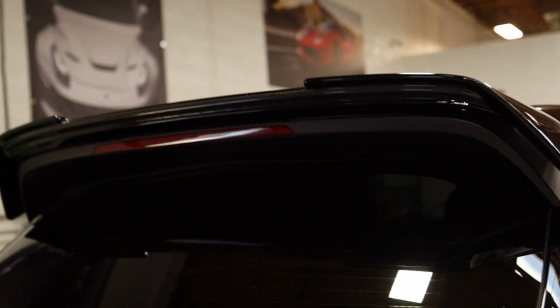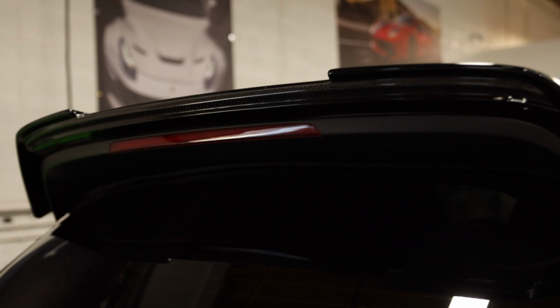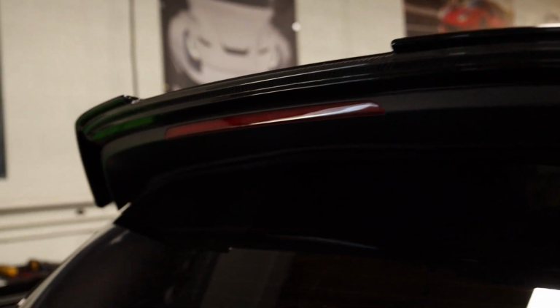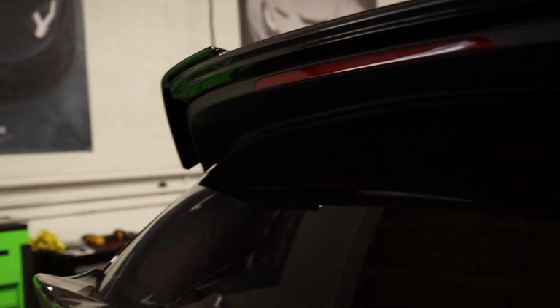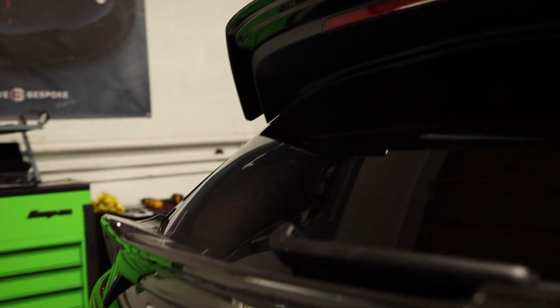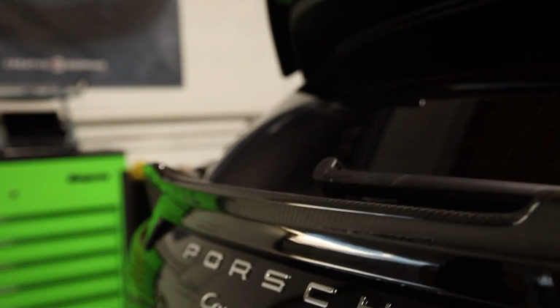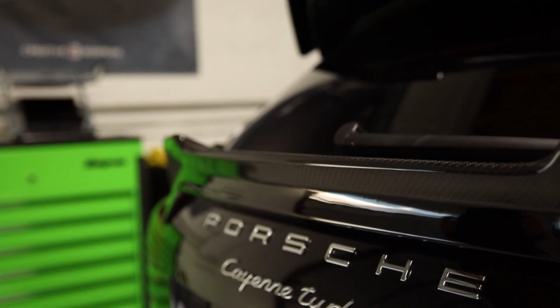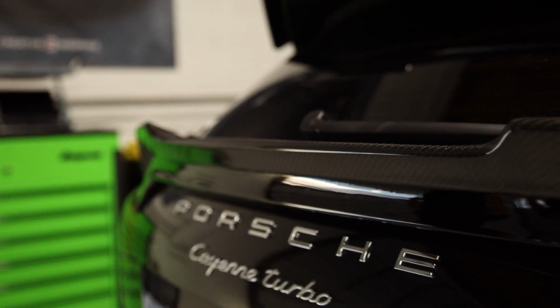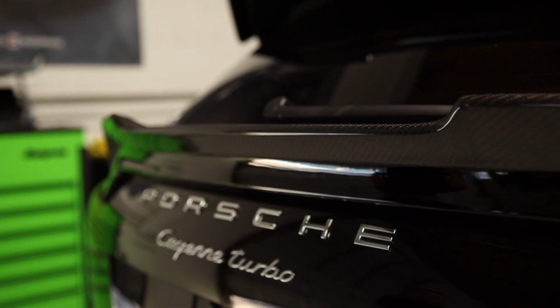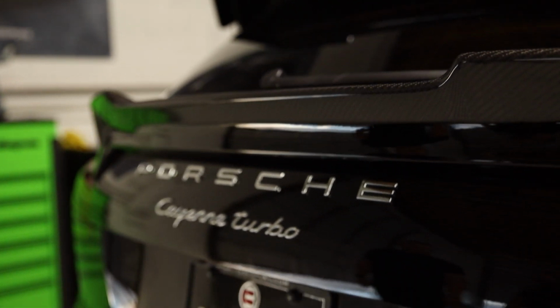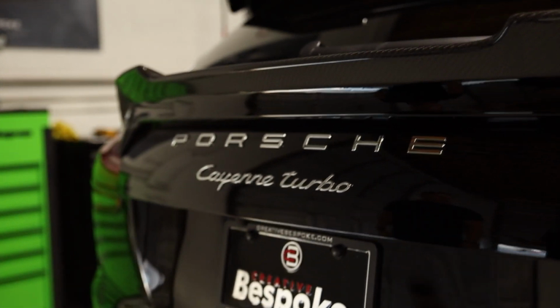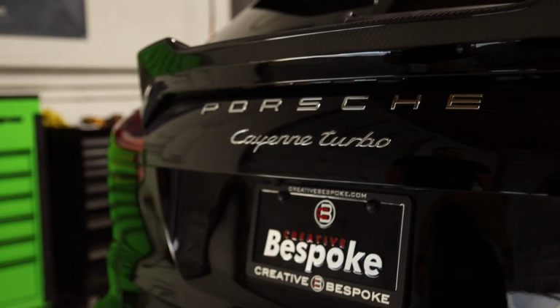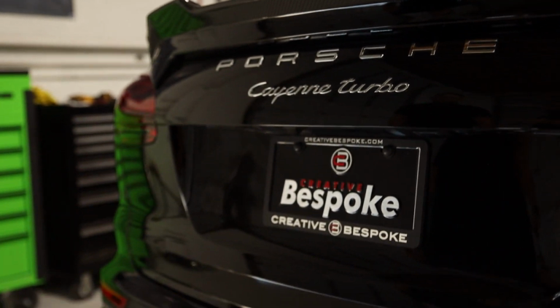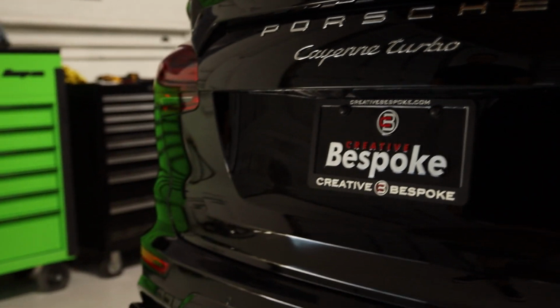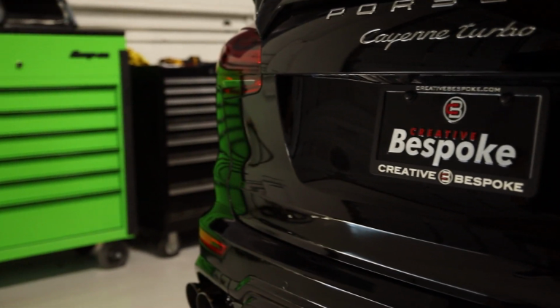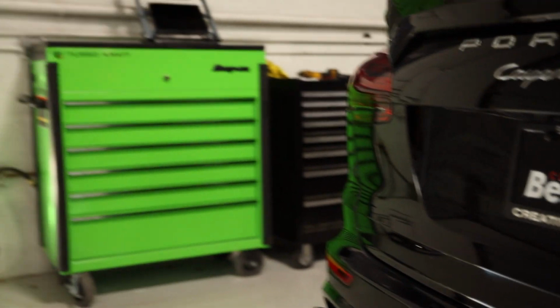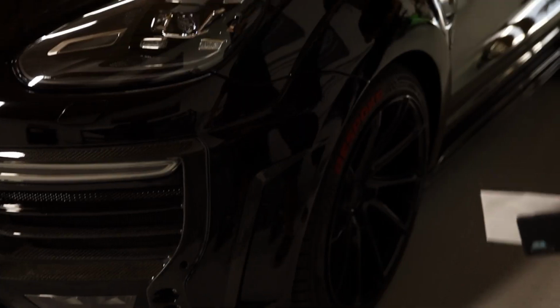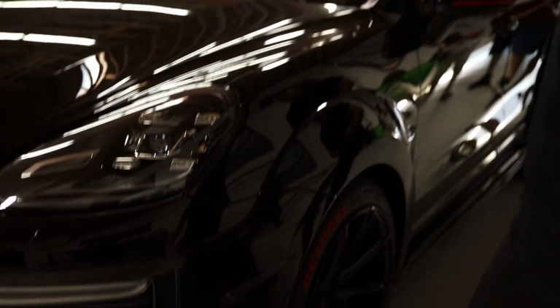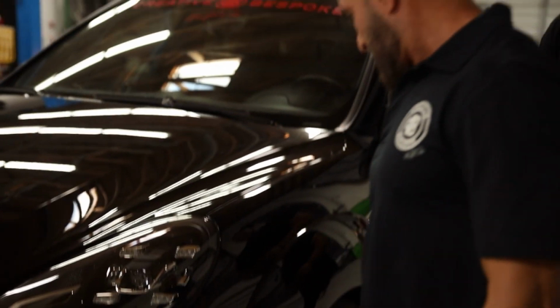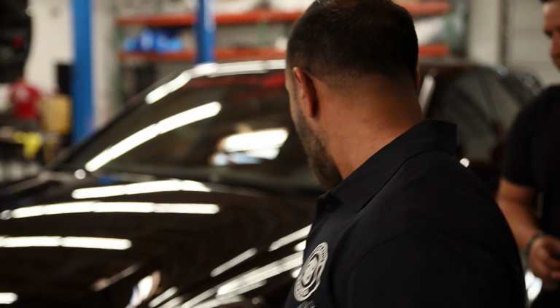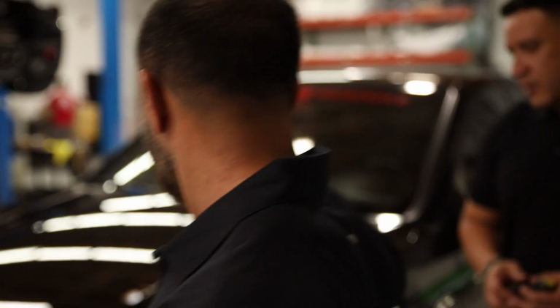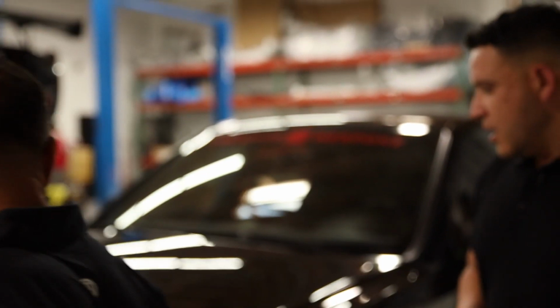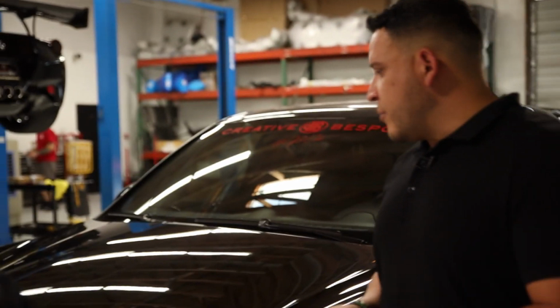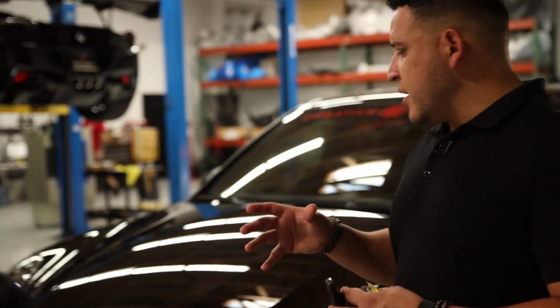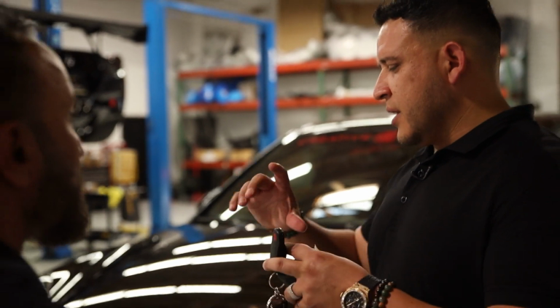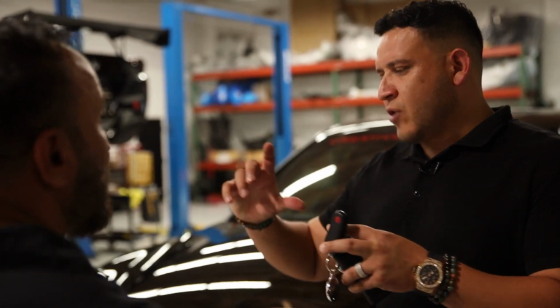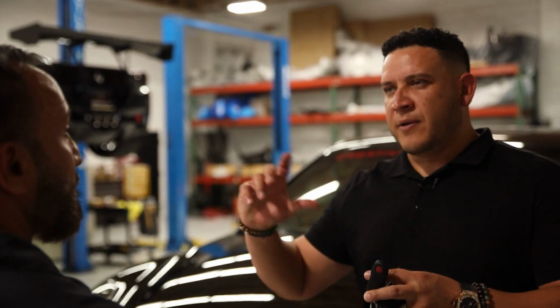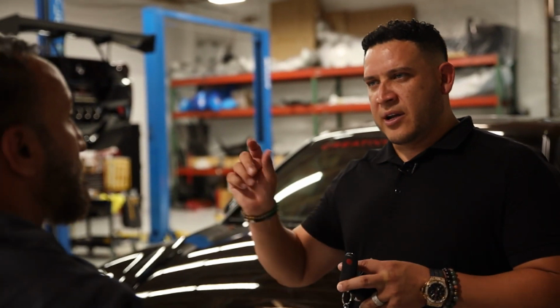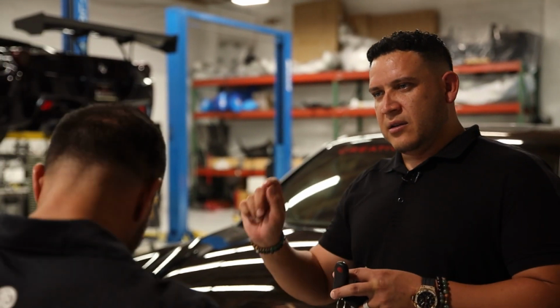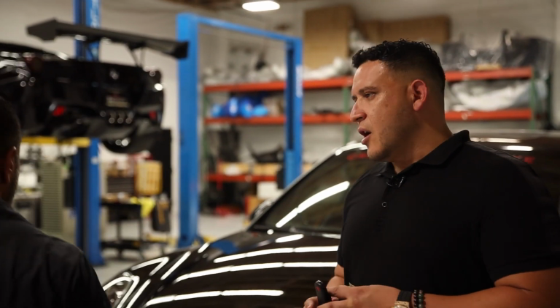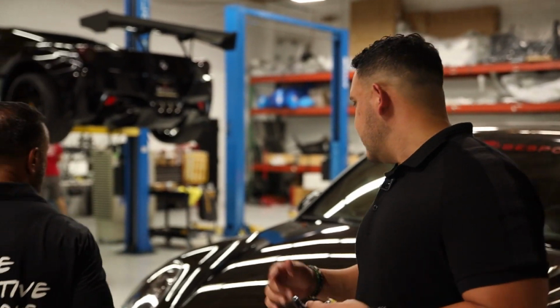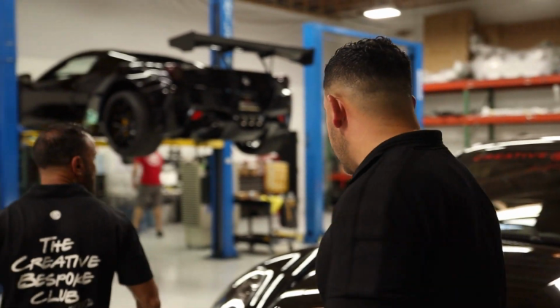This is 550 horsepower. Whenever you're ready you can tune it — it's already set up for a tune. They moved the tire stickers. Beautiful. Are you able to give me a driving permit for now? Yeah, that's what I'm going to do. Thank you, brother.